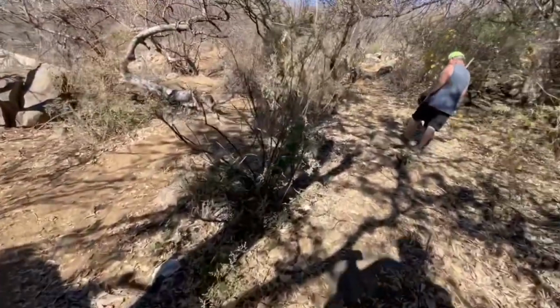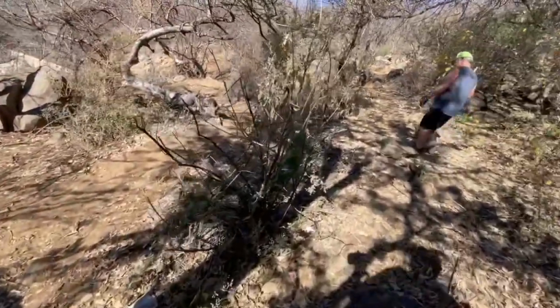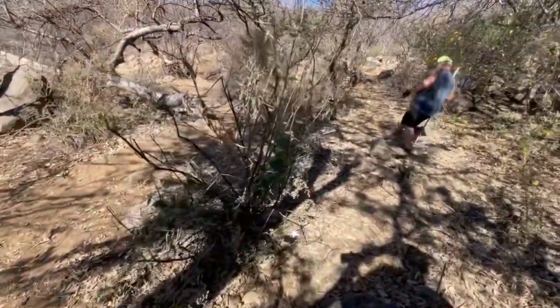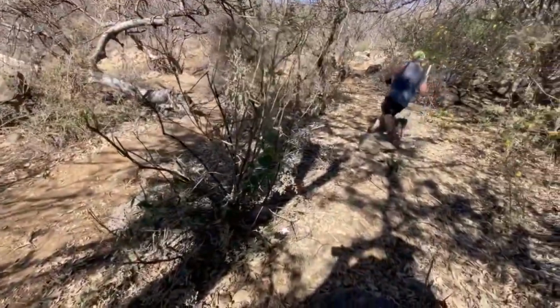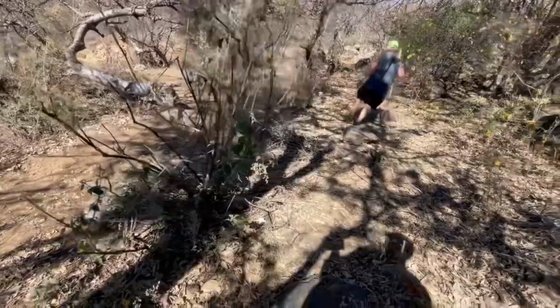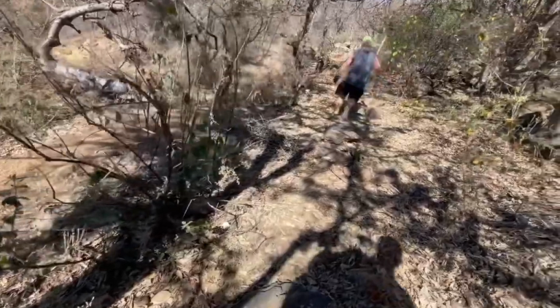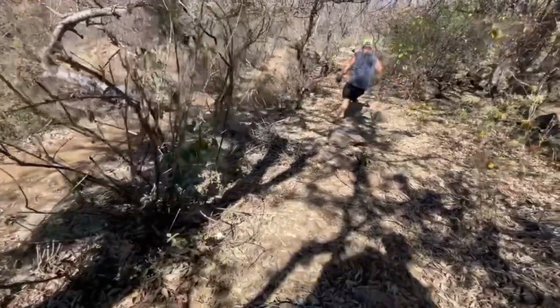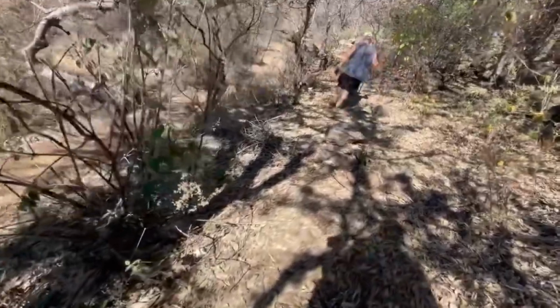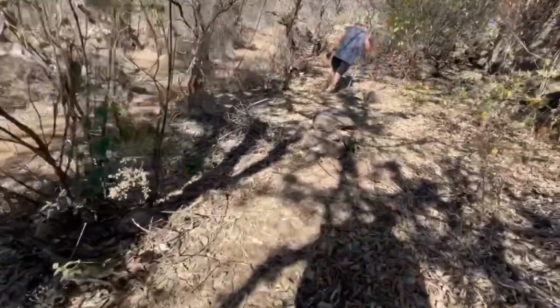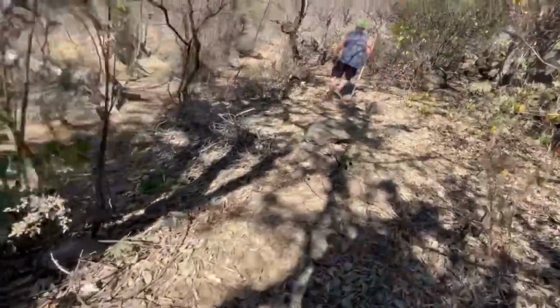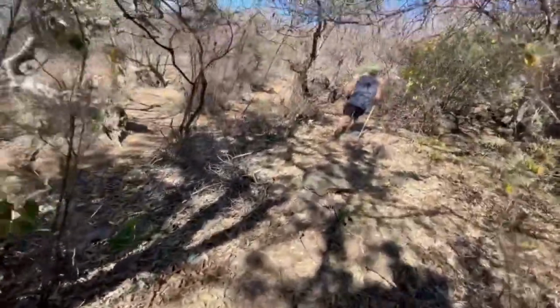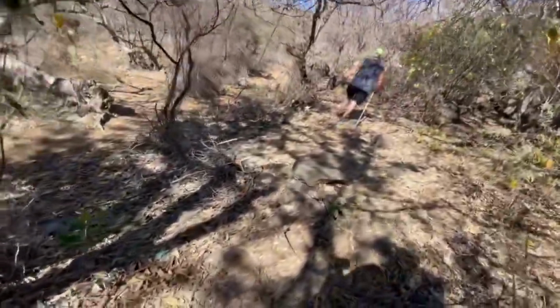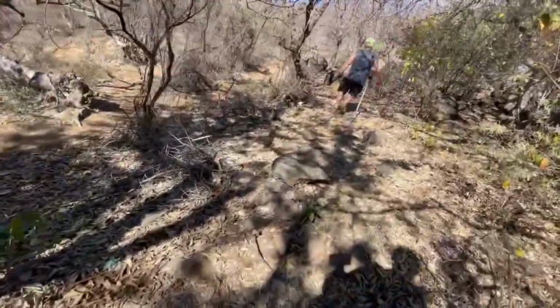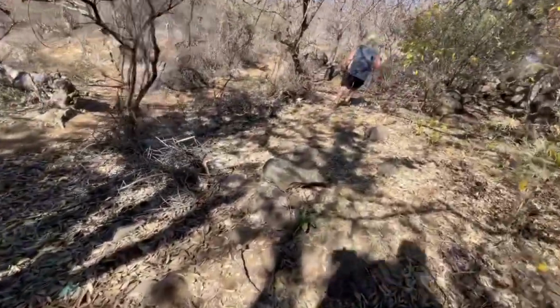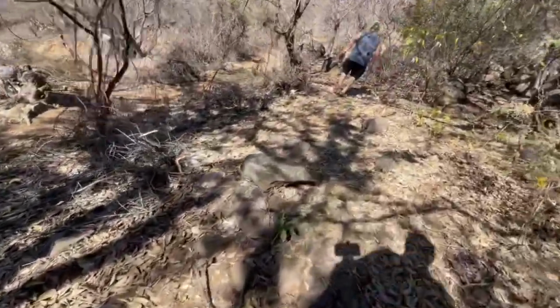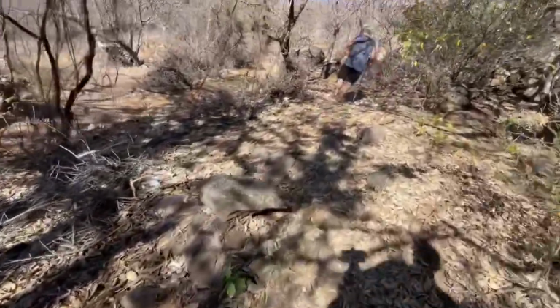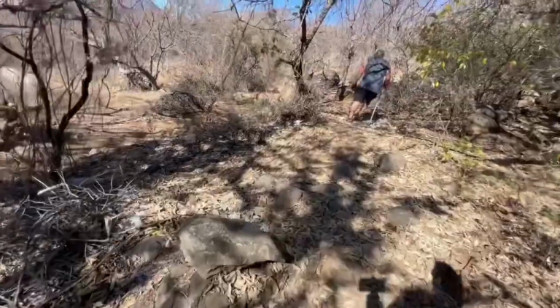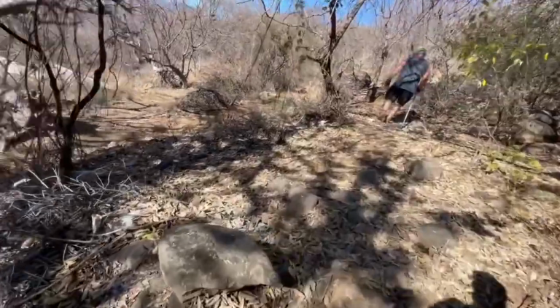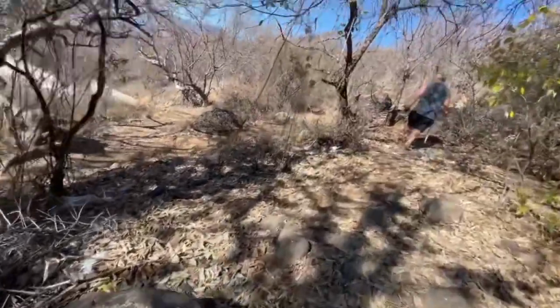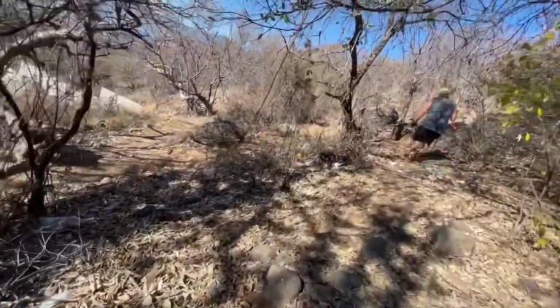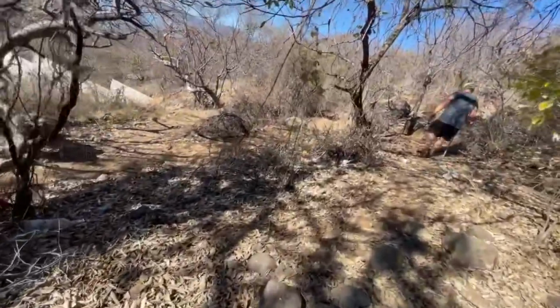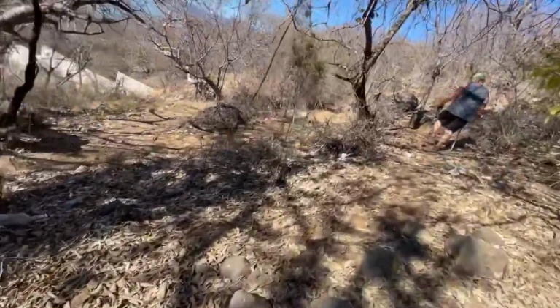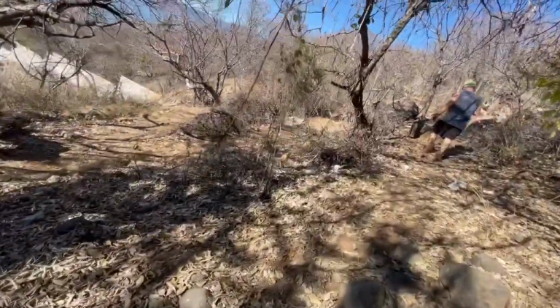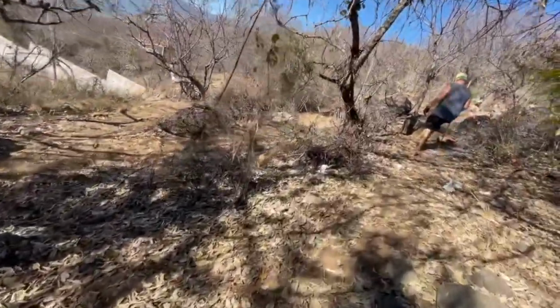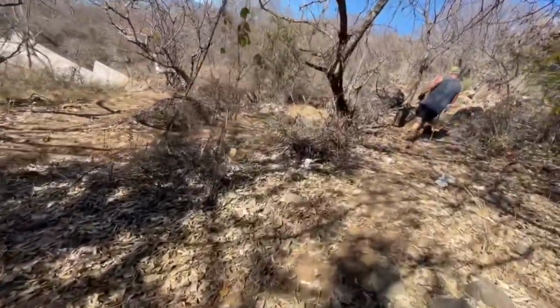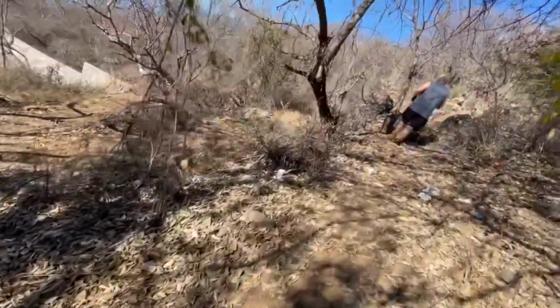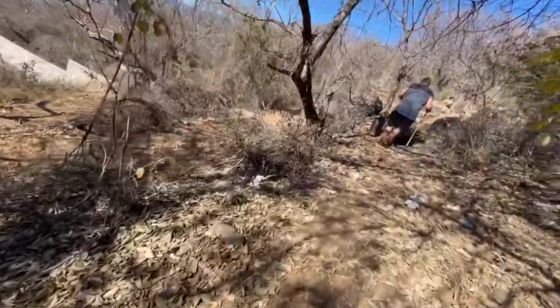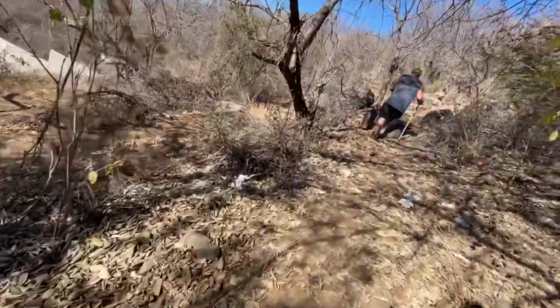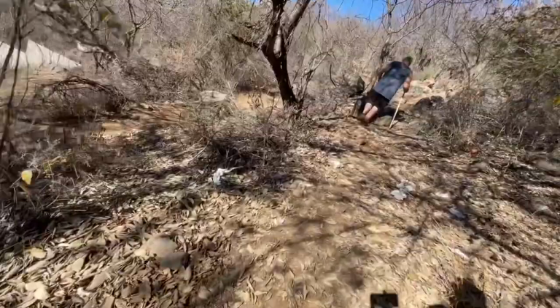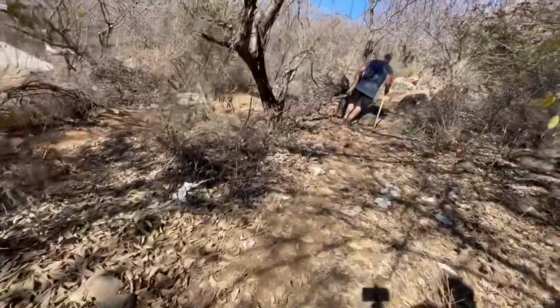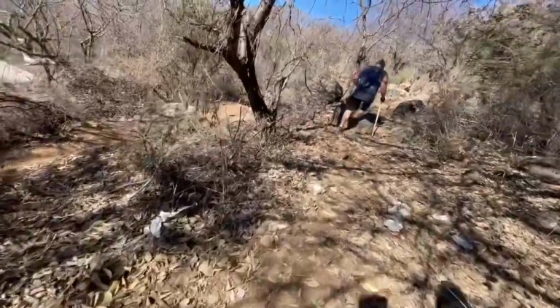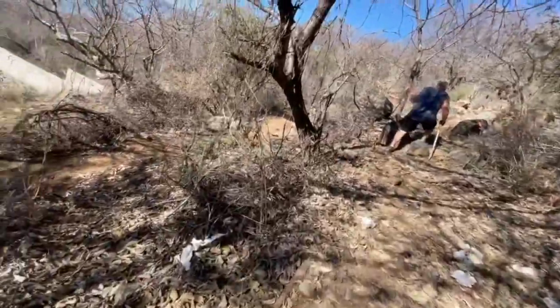I always went on the lower trail when I went across here. This is going up the hill. You better watch out you don't slip in these leaves.